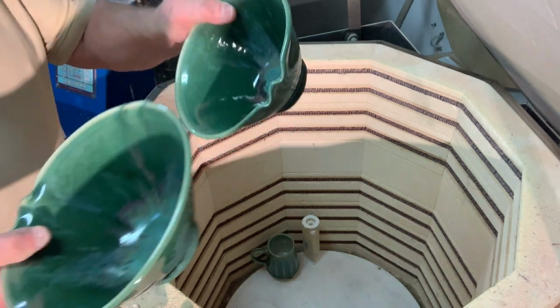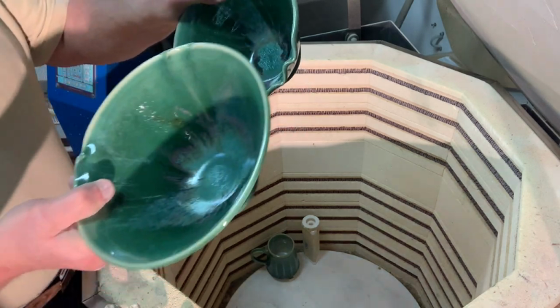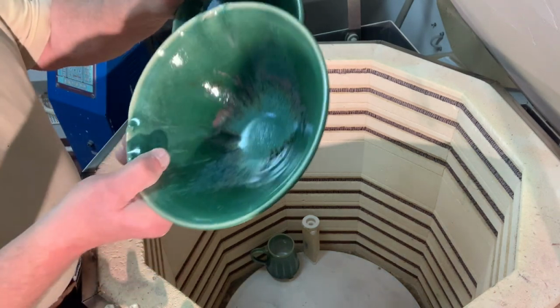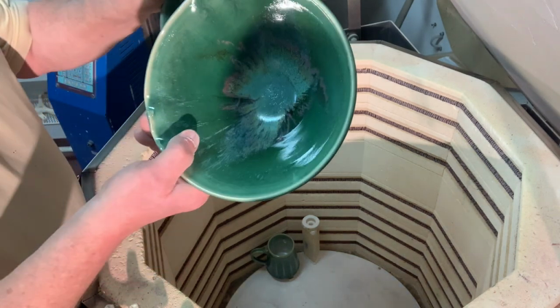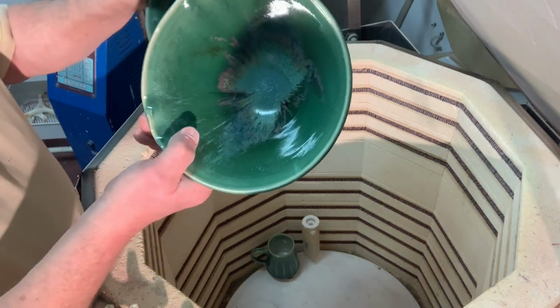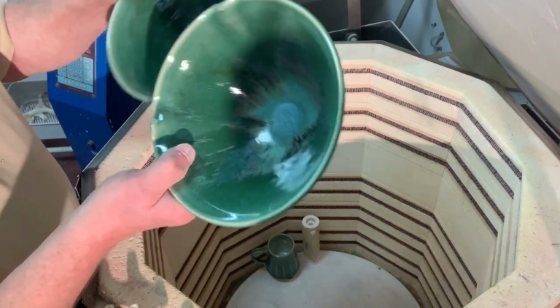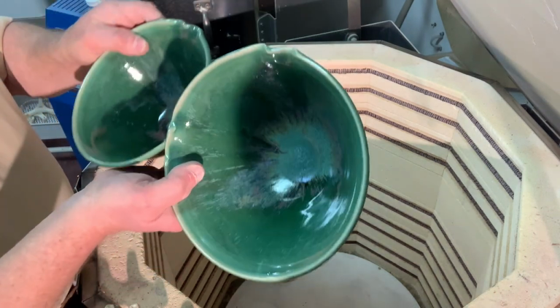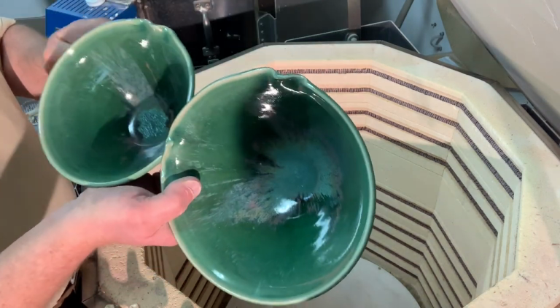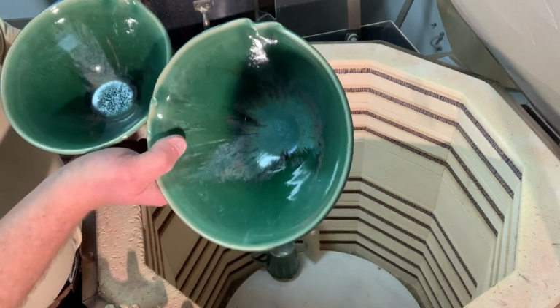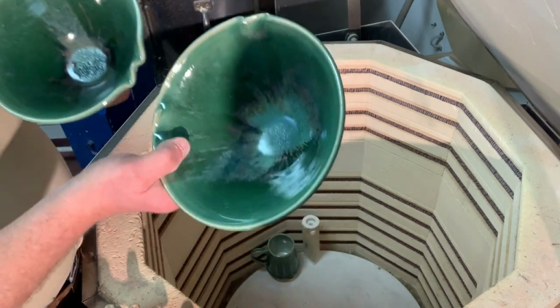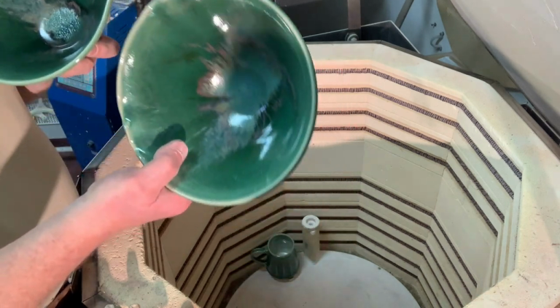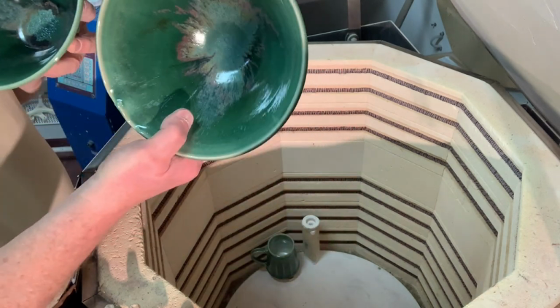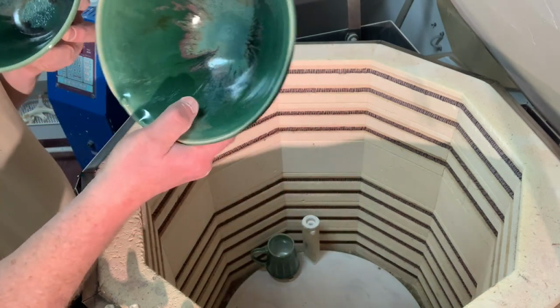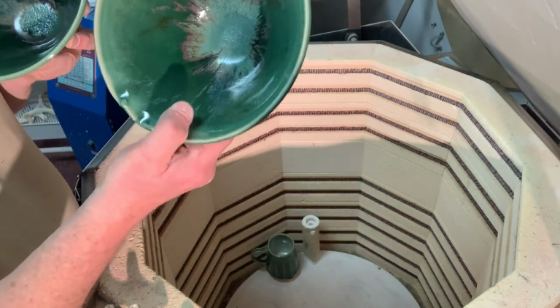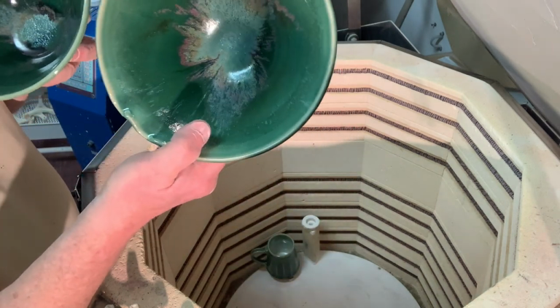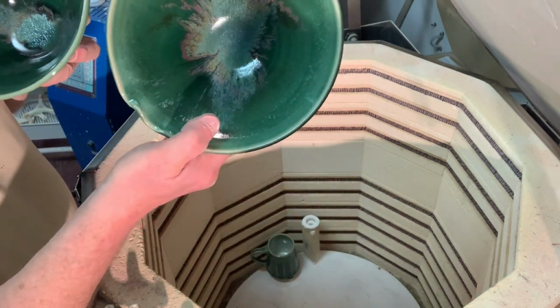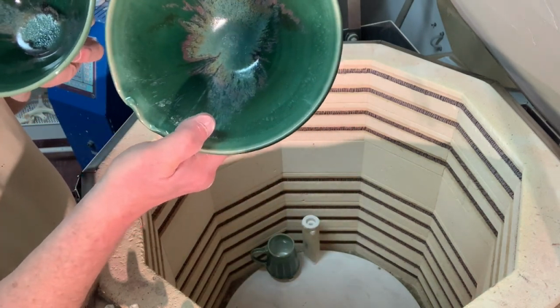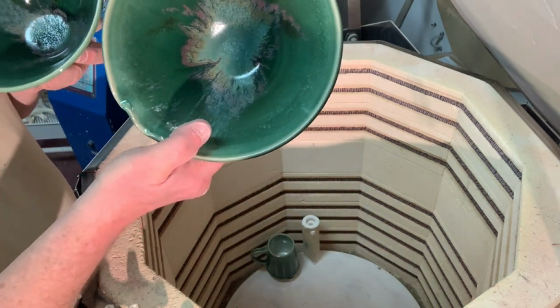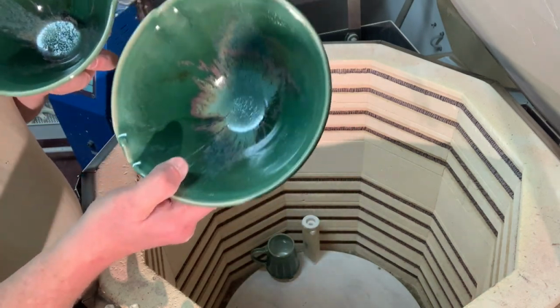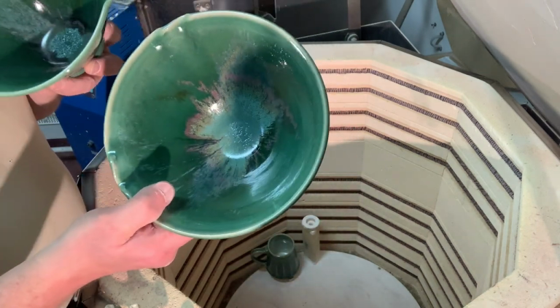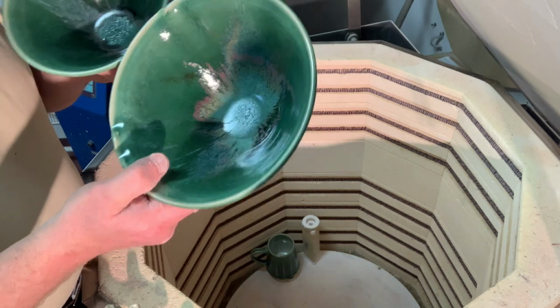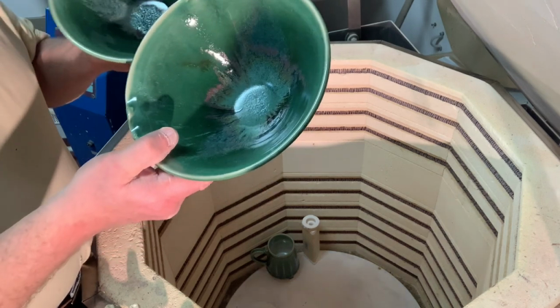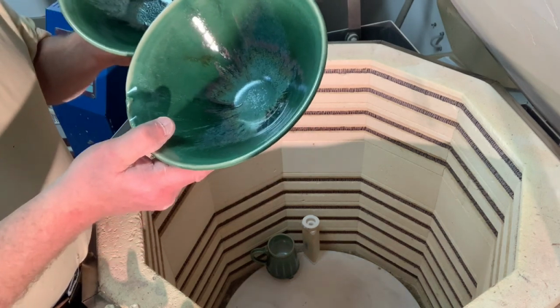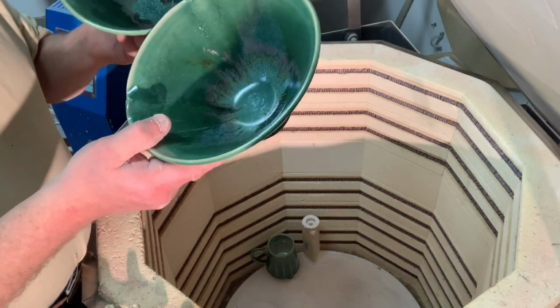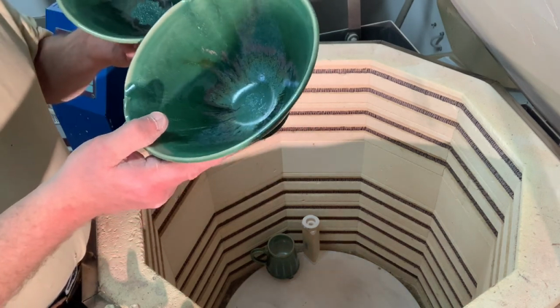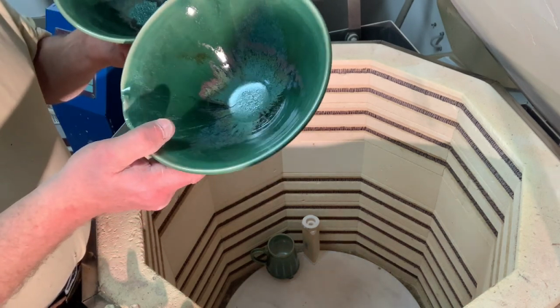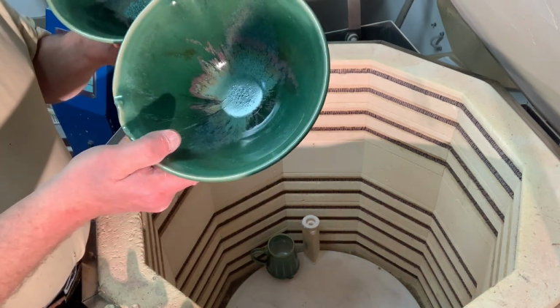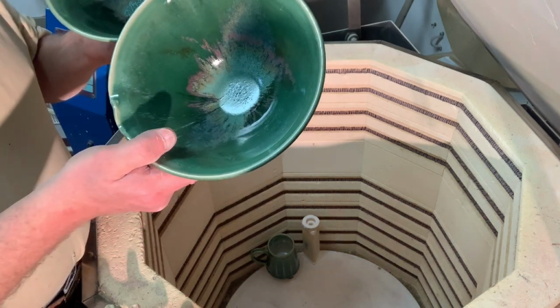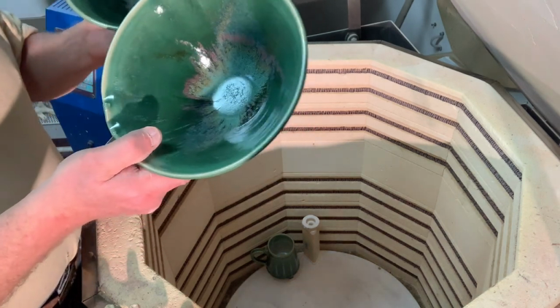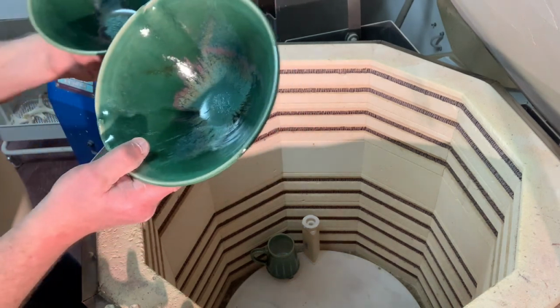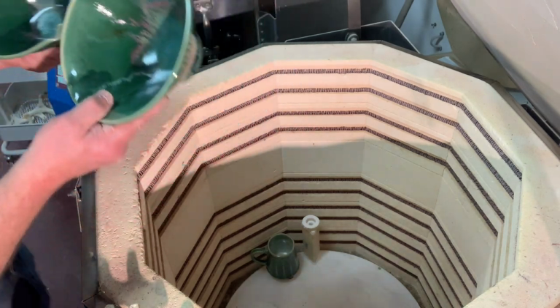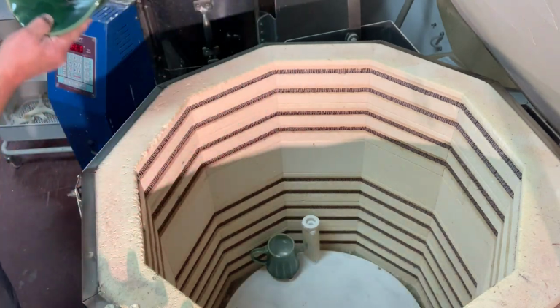It's a dark green glaze — I really like it. It's double the amount of green, basically. No rutile in the glaze, just copper carbonate. I can't remember the percentage, but I've always liked that dark green.